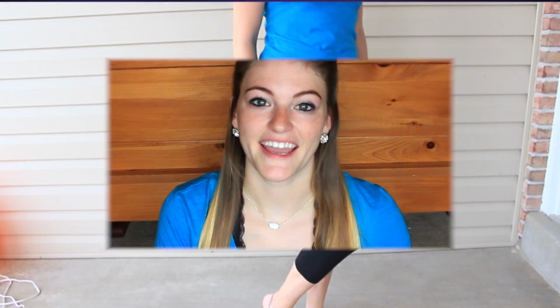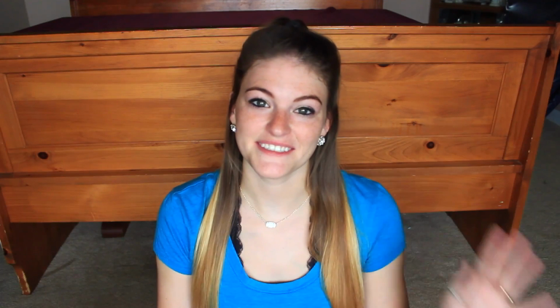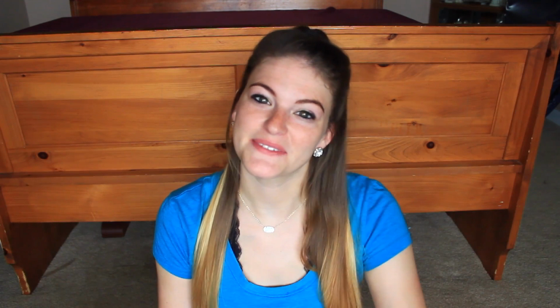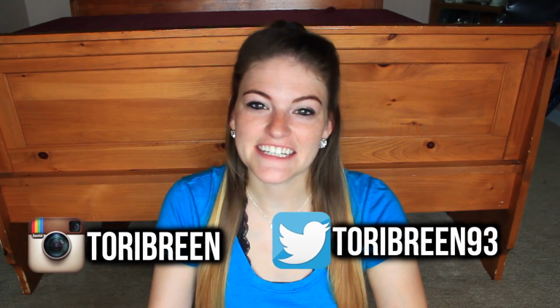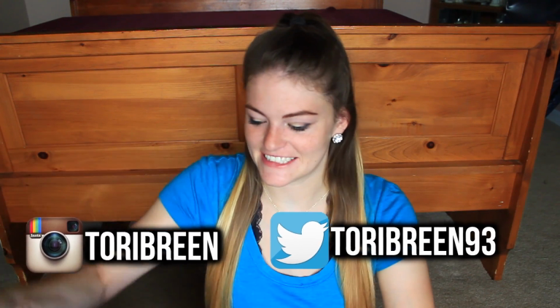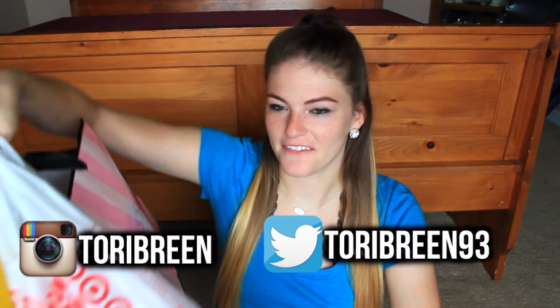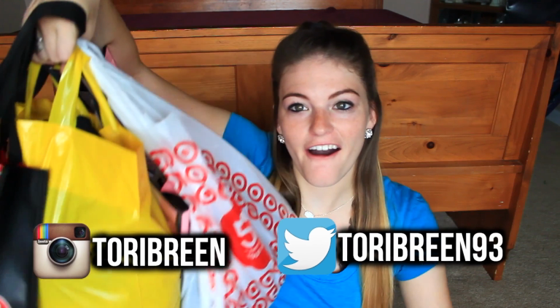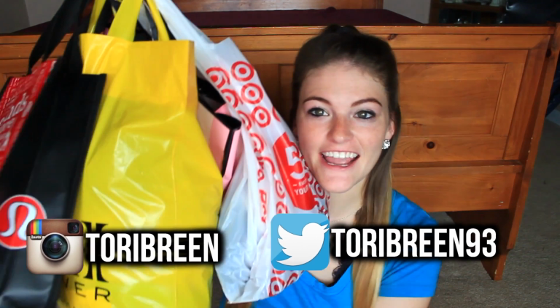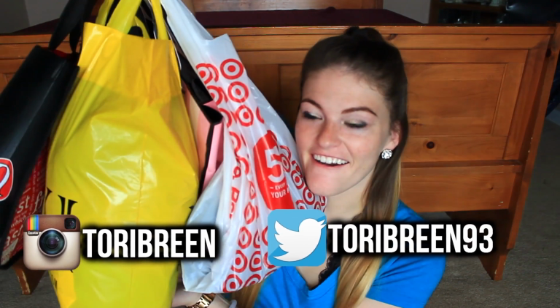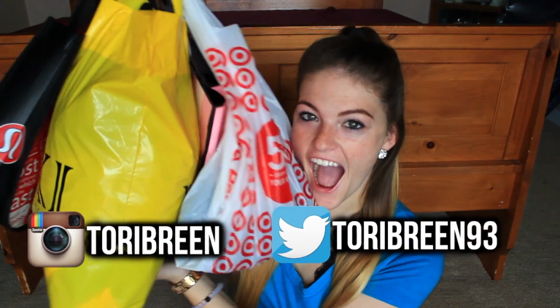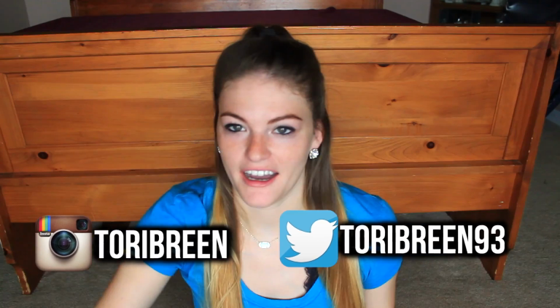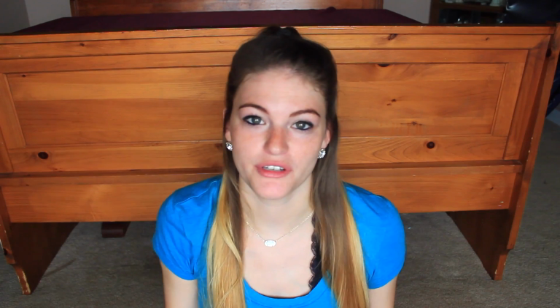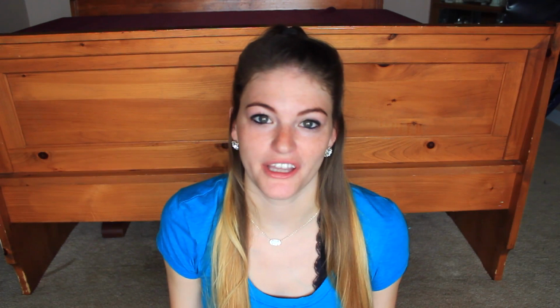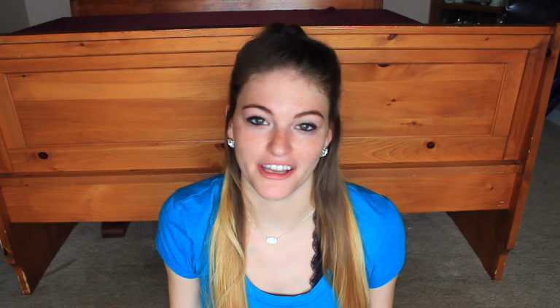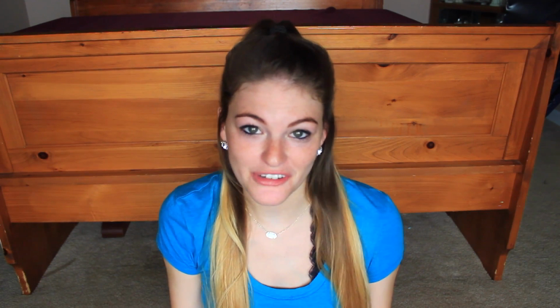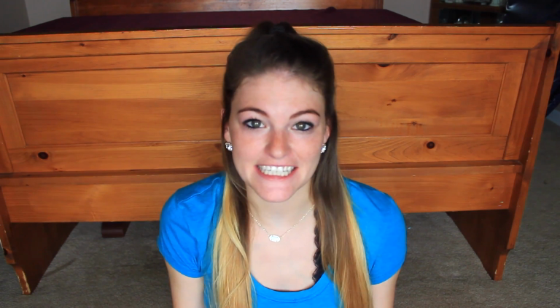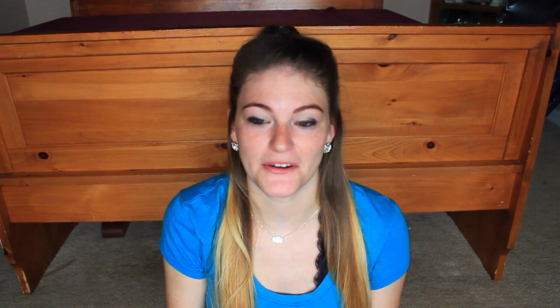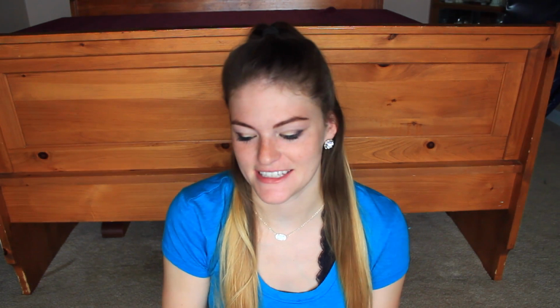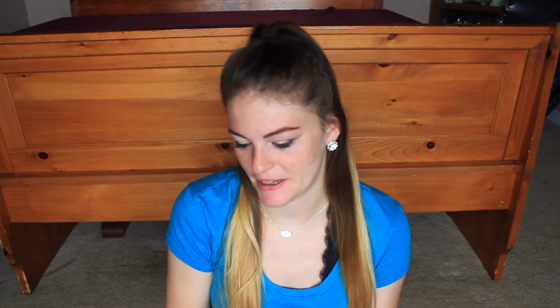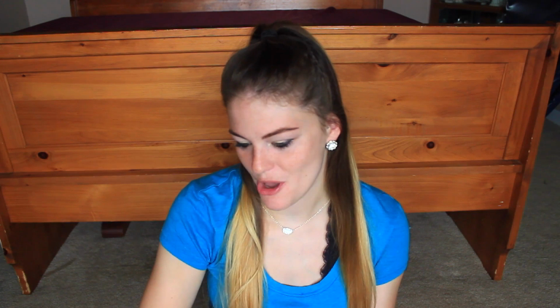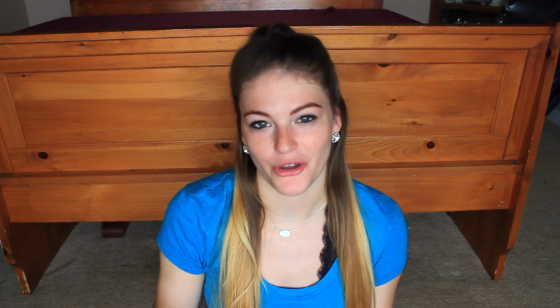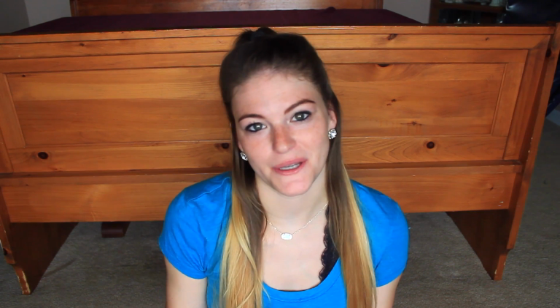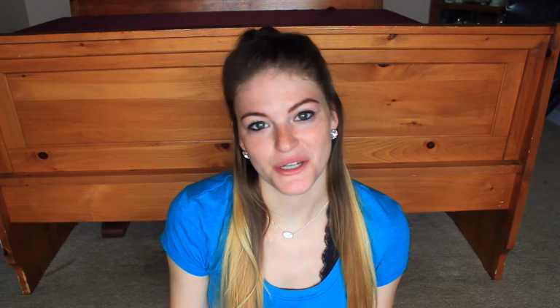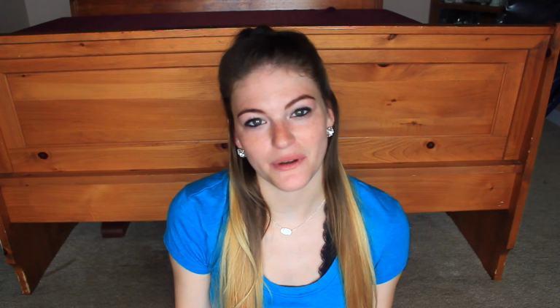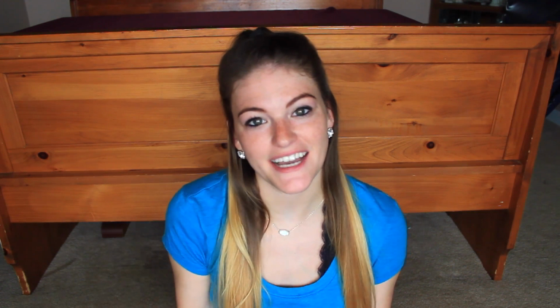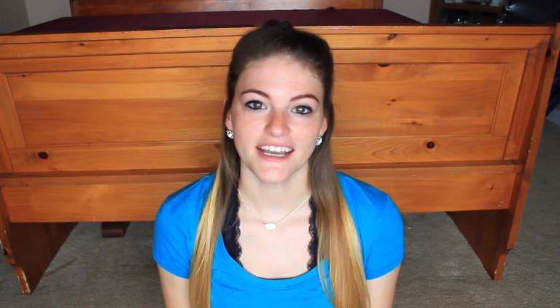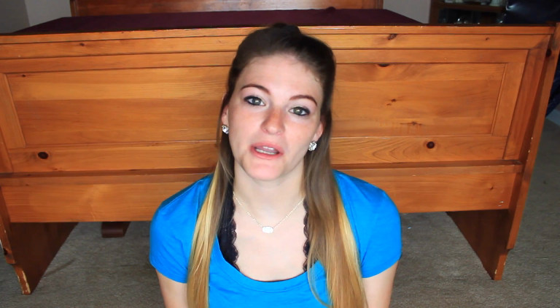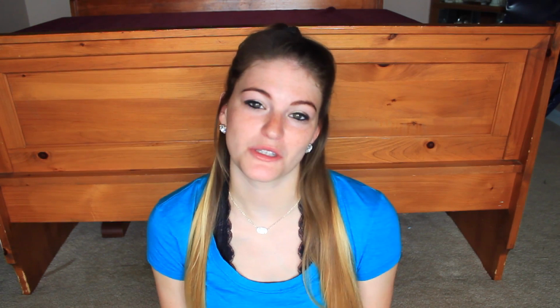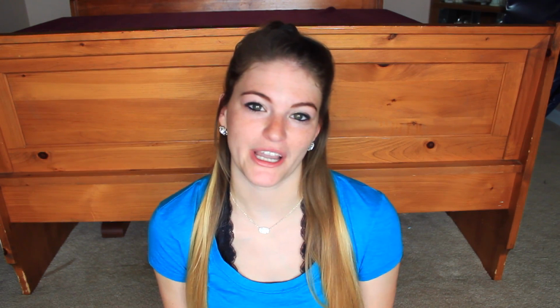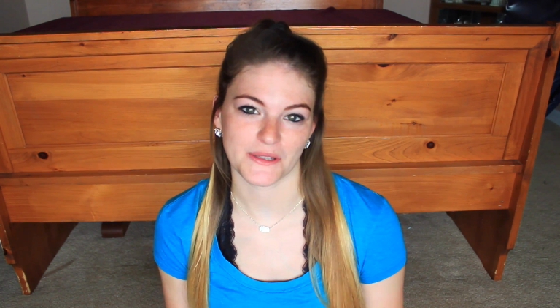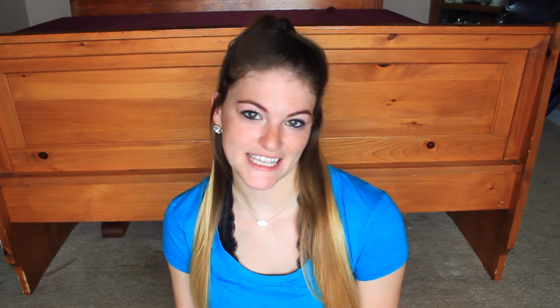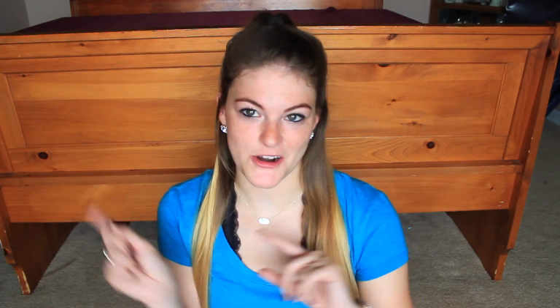Hey guys! Welcome back to my channel! Today I have a haul video. I've been shopping a lot recently and I decided to pick up some fall clothes, so I wanted to show you guys what I picked up. I'm not going to make this a super long intro, so let's just get started.